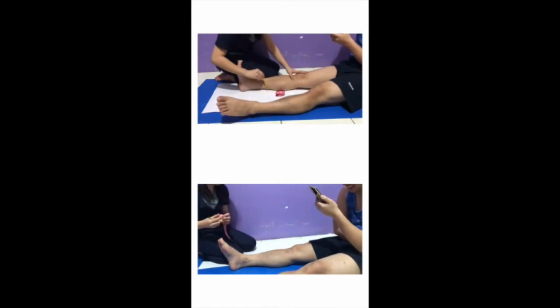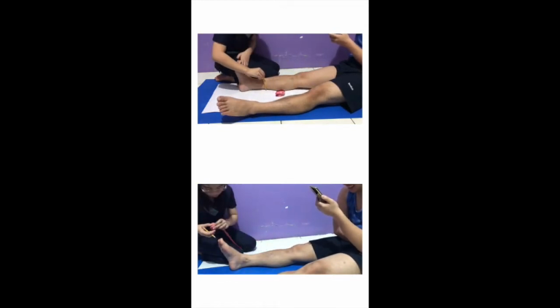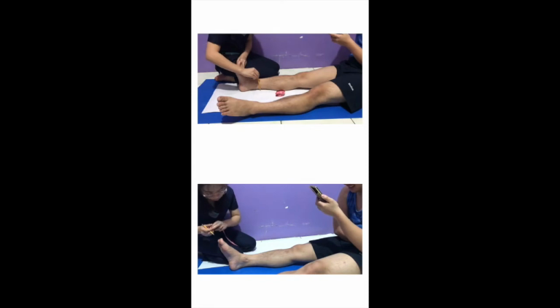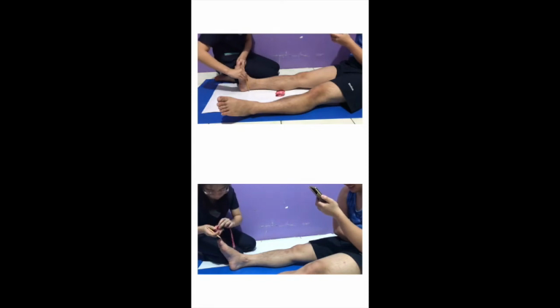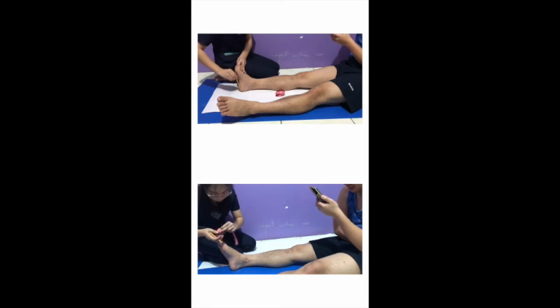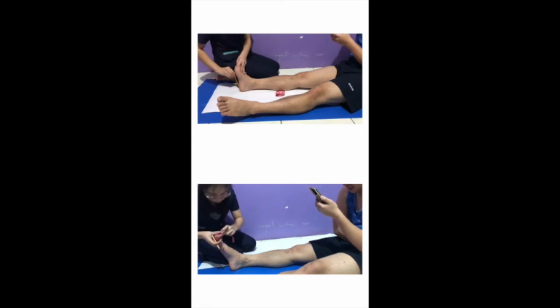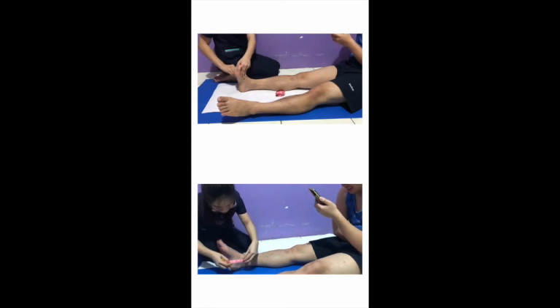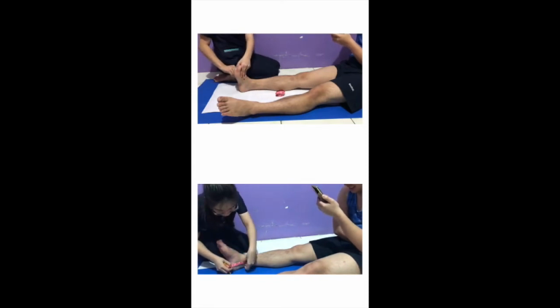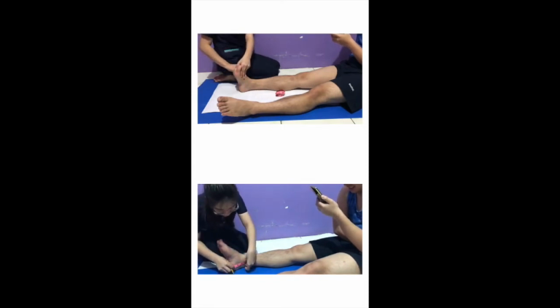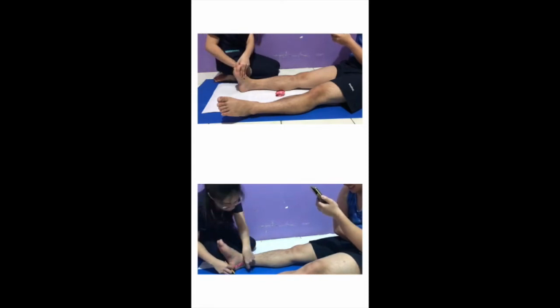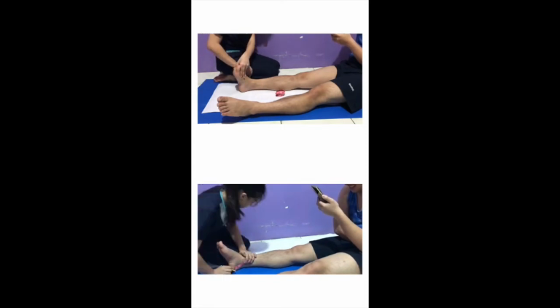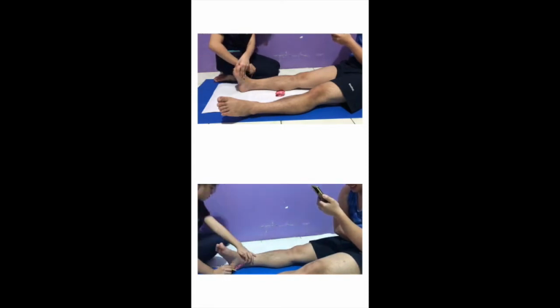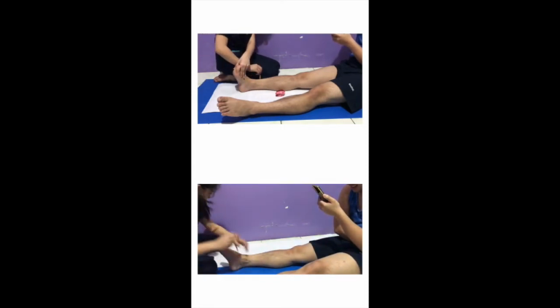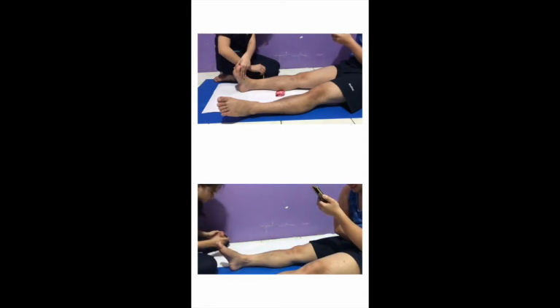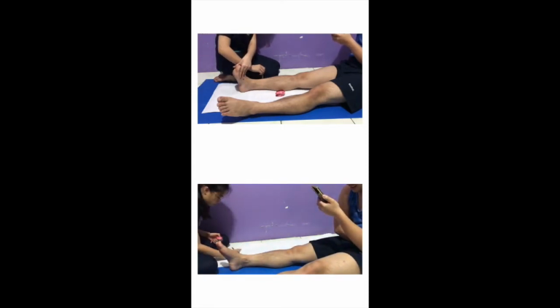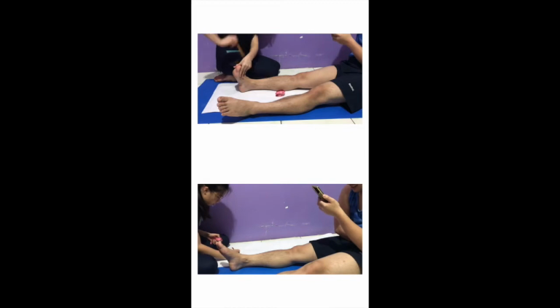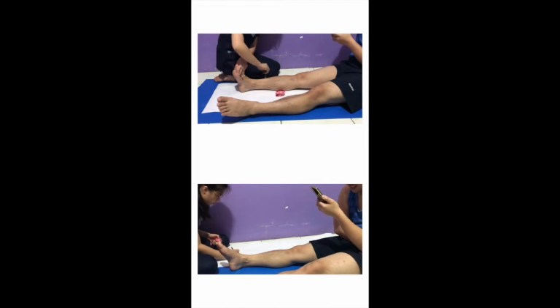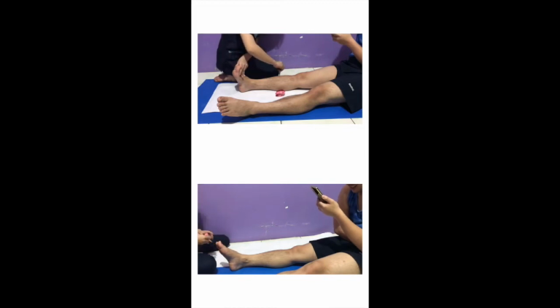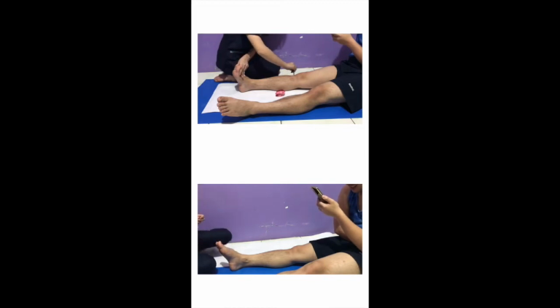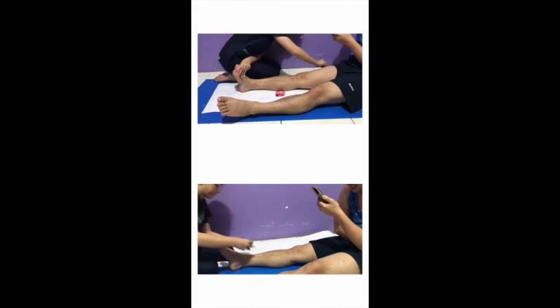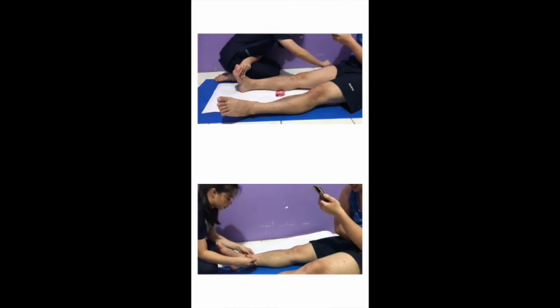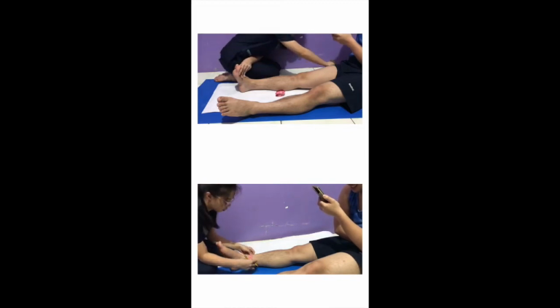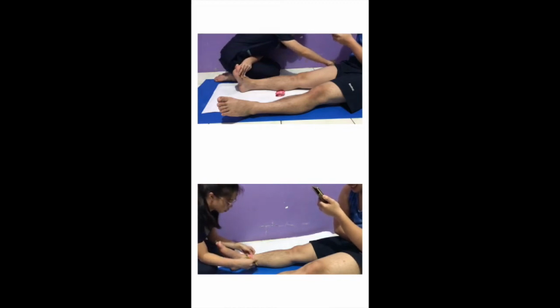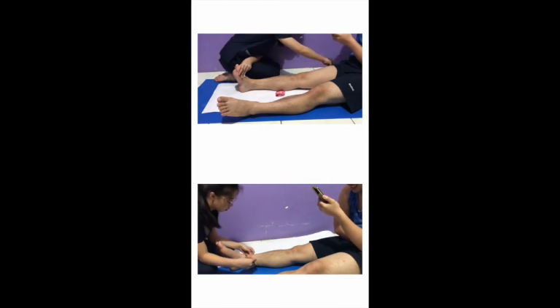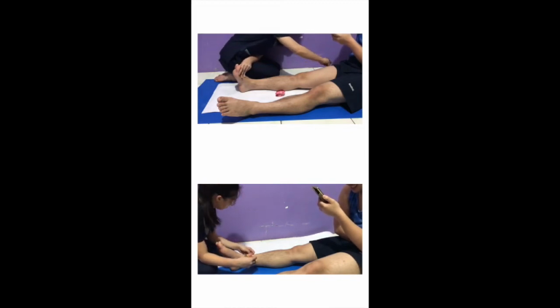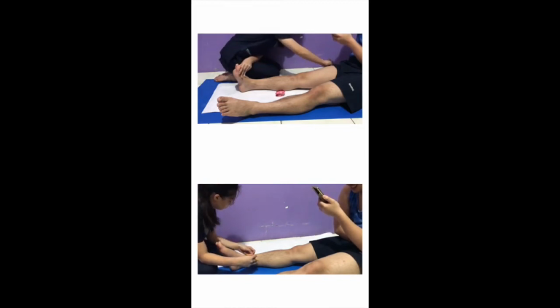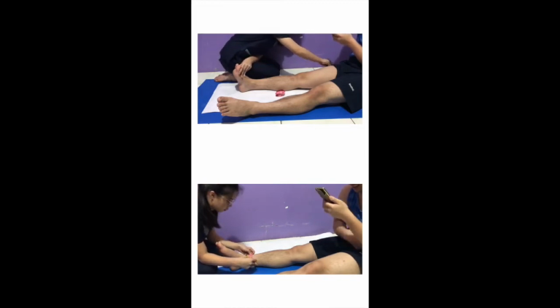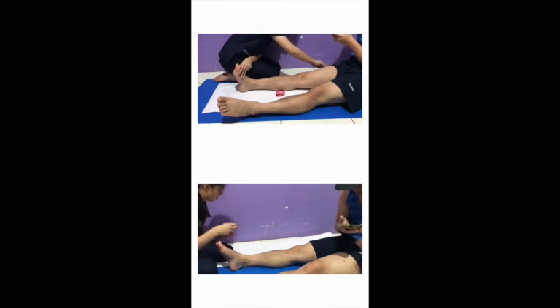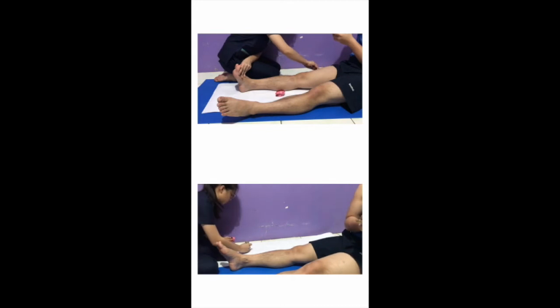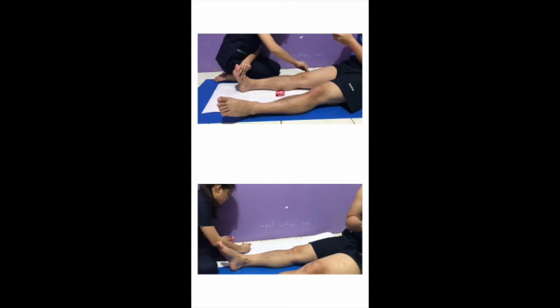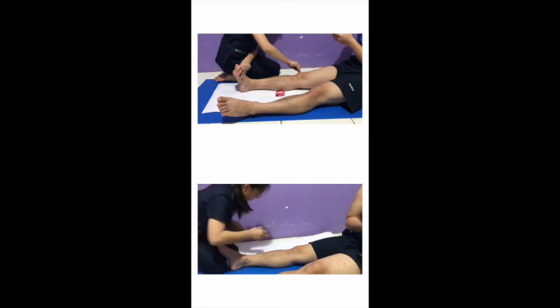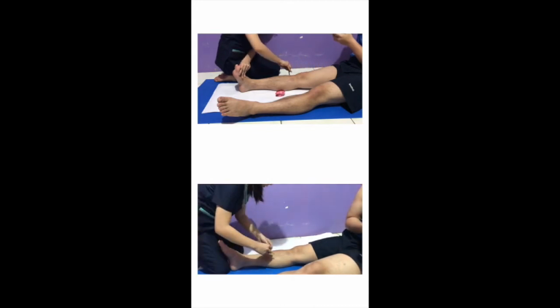Start tracing your patient's leg using a pencil from groin to heel and then thigh to heel. Then place horizontal markings on the groin, one finger below the groin, mid-thigh, knee joint, calf, and medial malleolus.